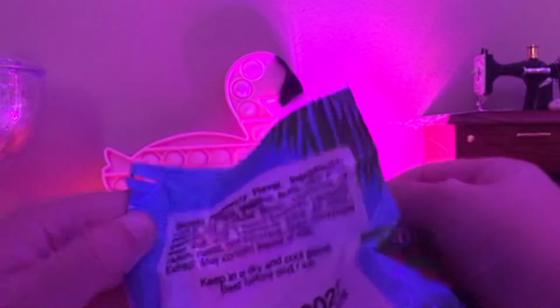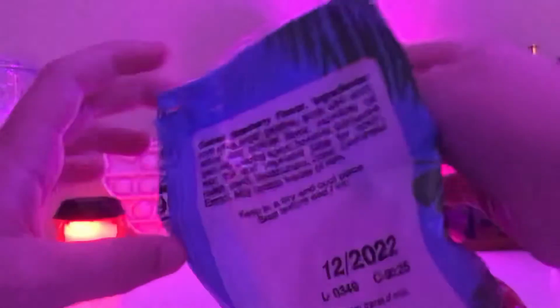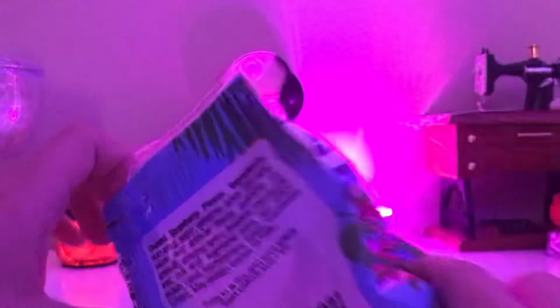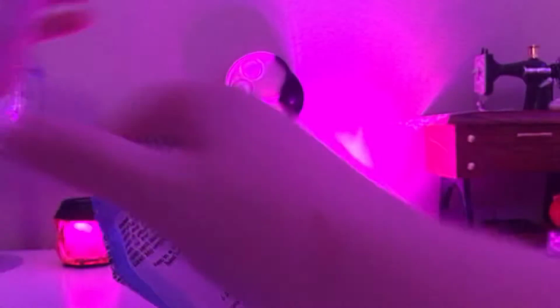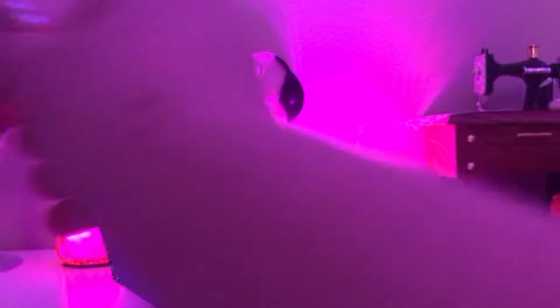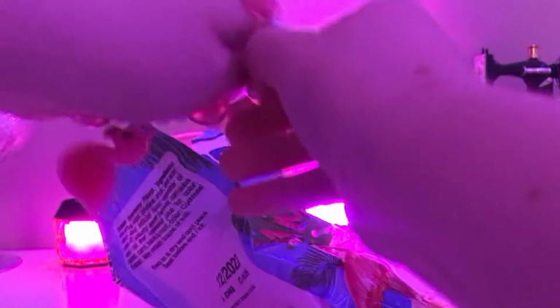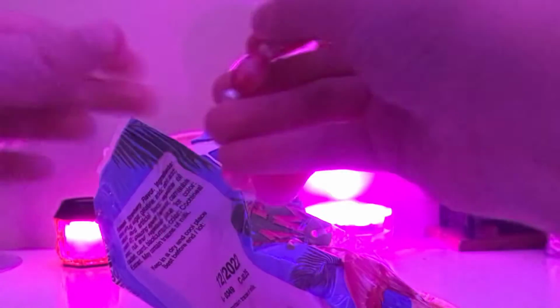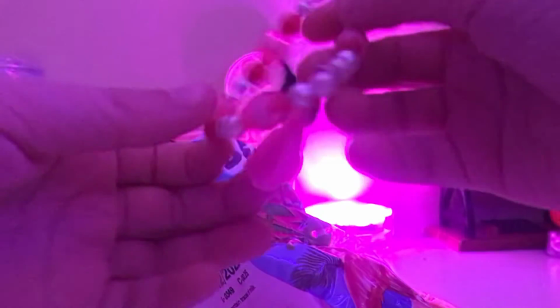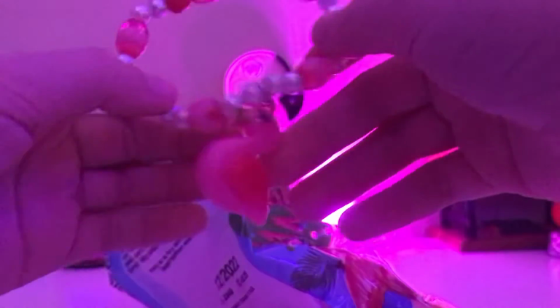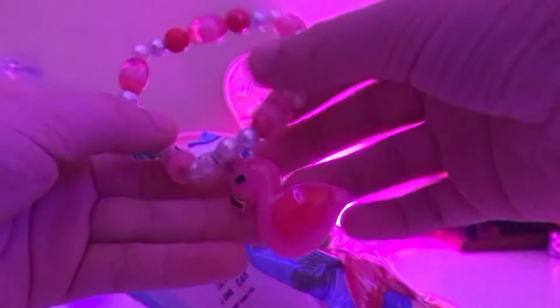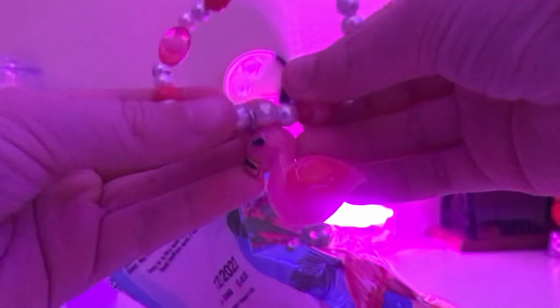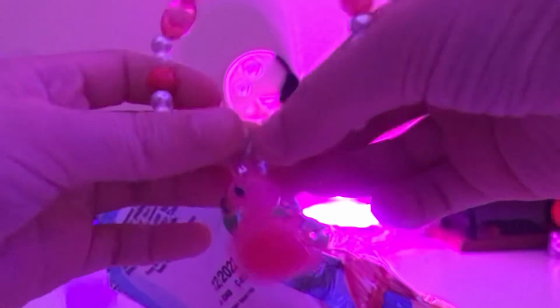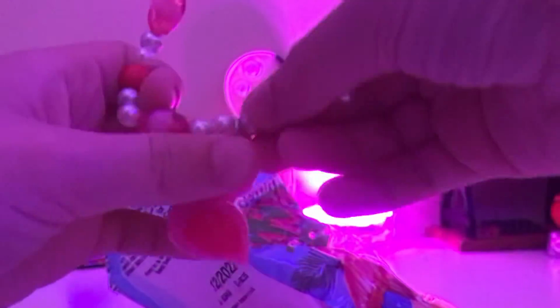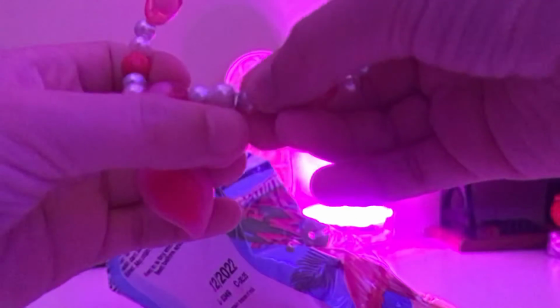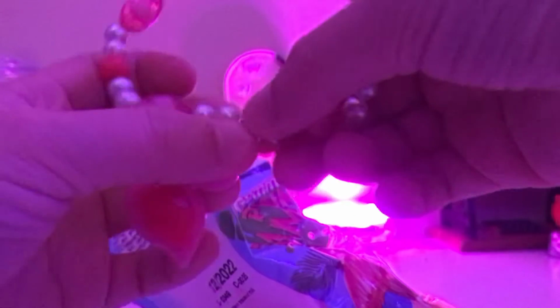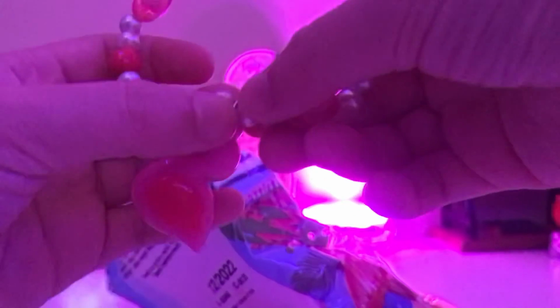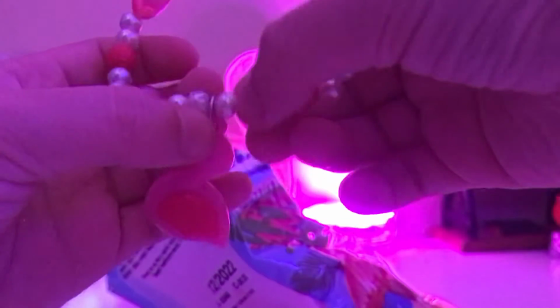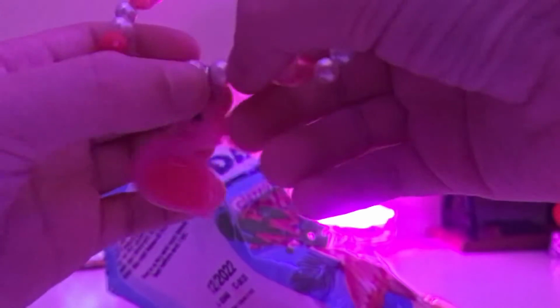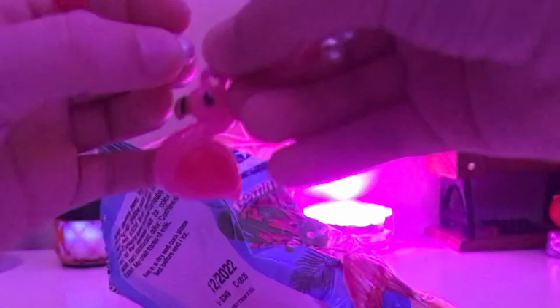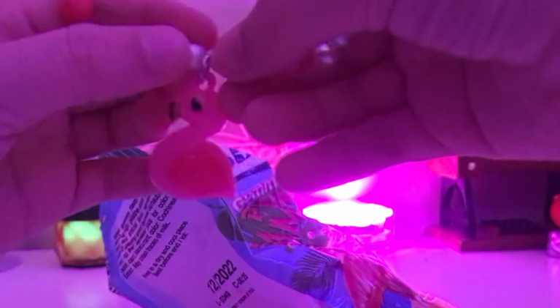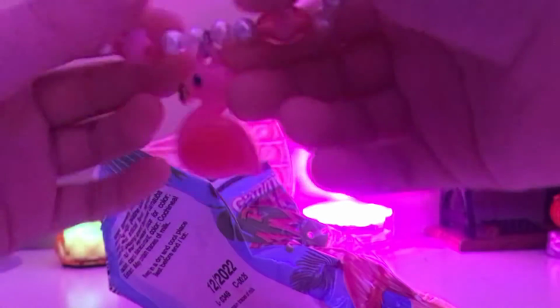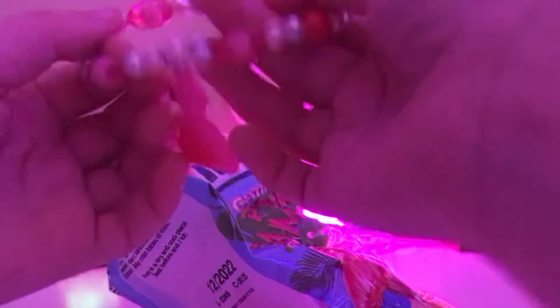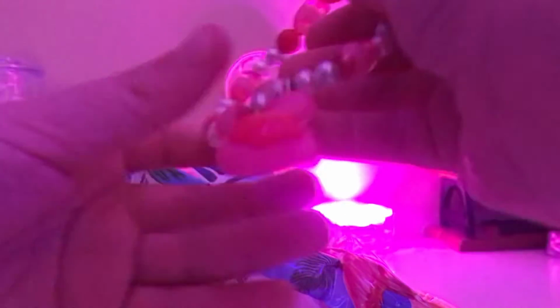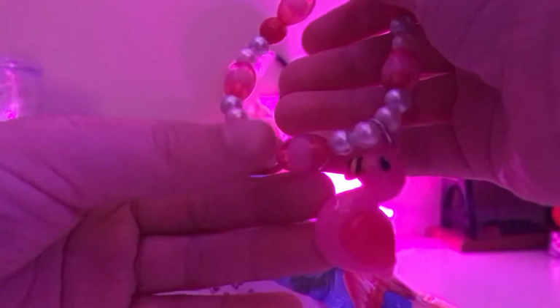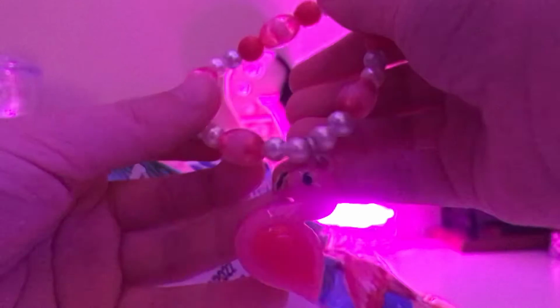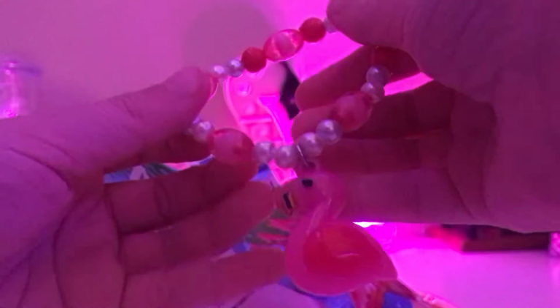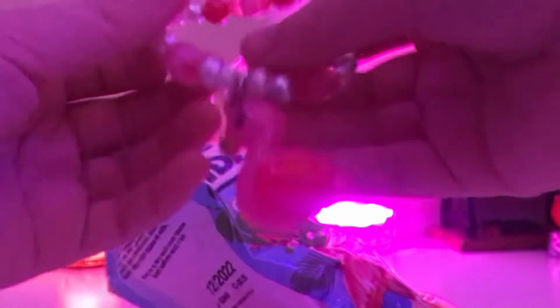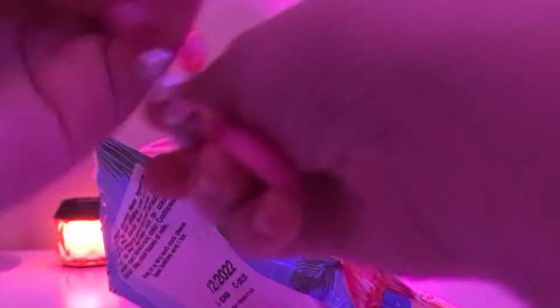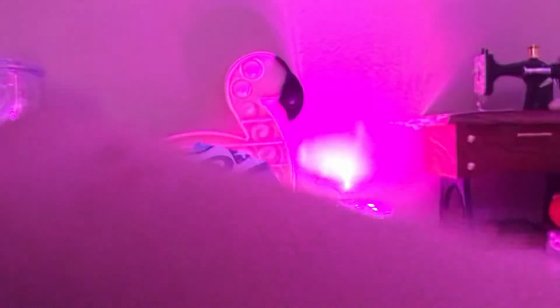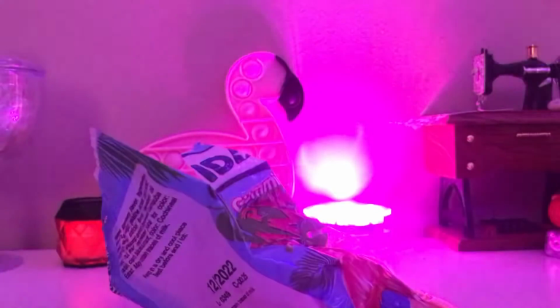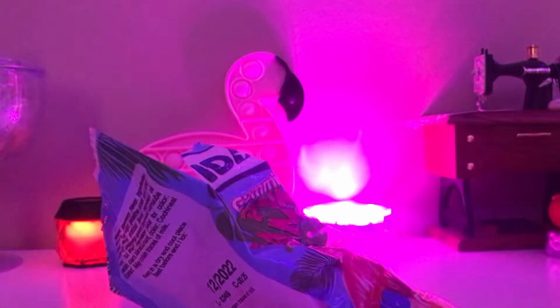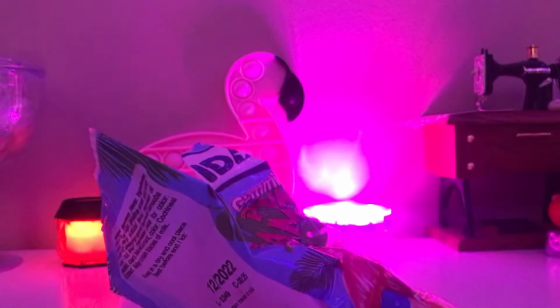I also have a flamingo bracelet. Credits to my friend Emily — go check her channel out, she's awesome. That's her thing, giving me a matching bracelet.